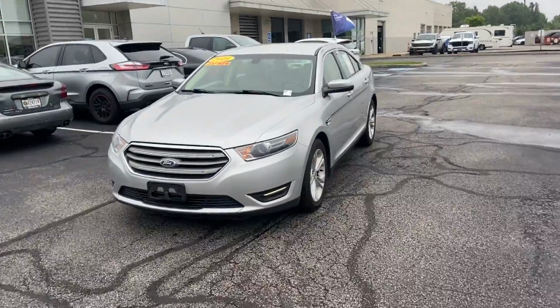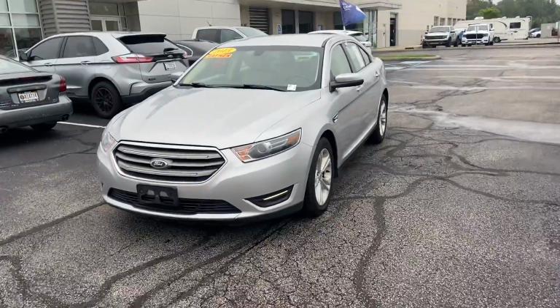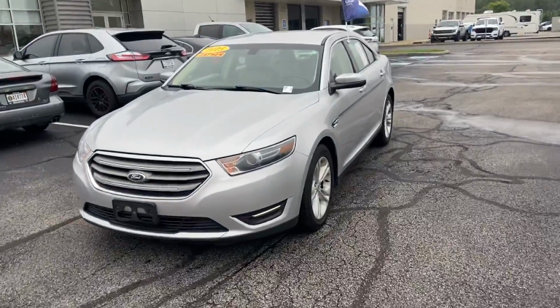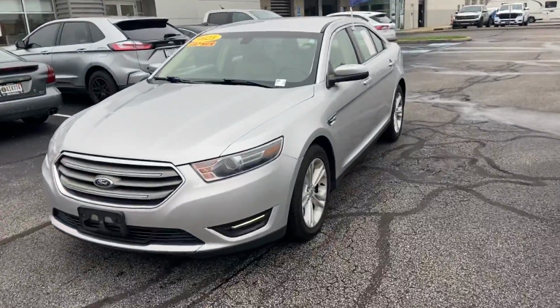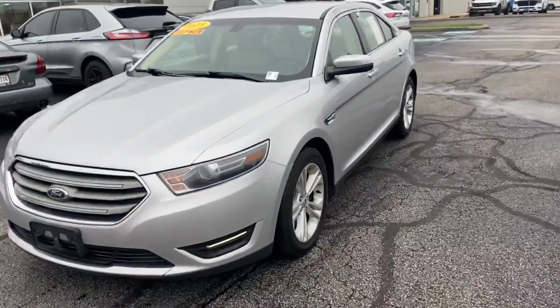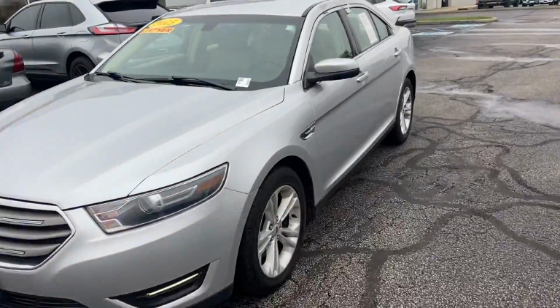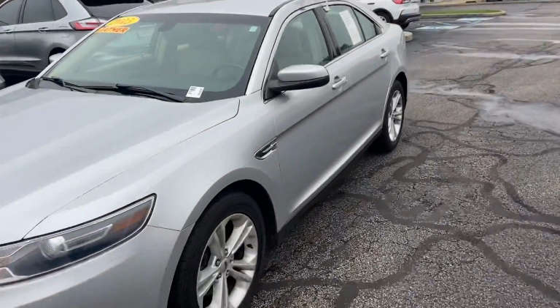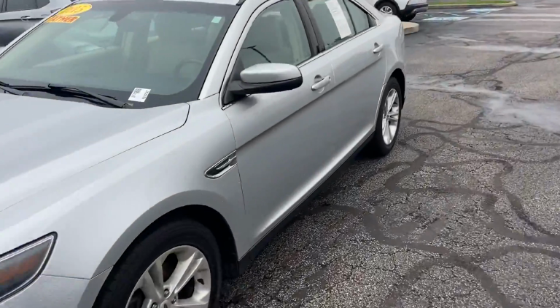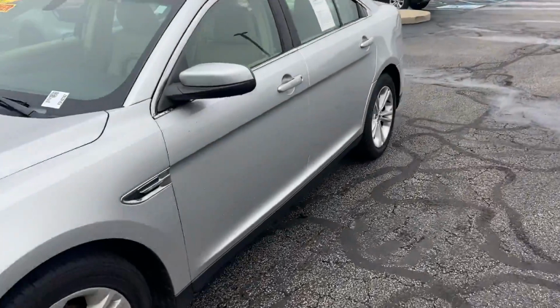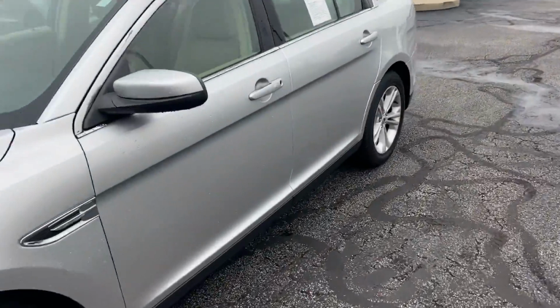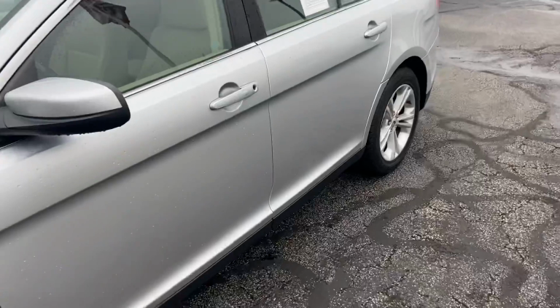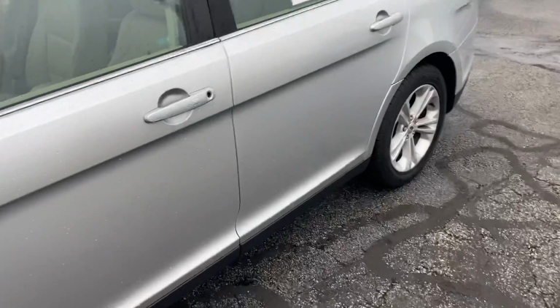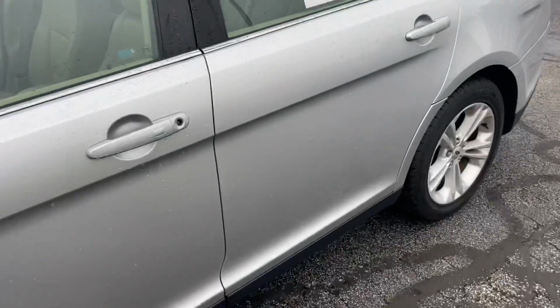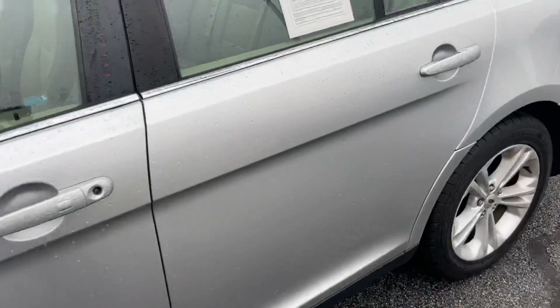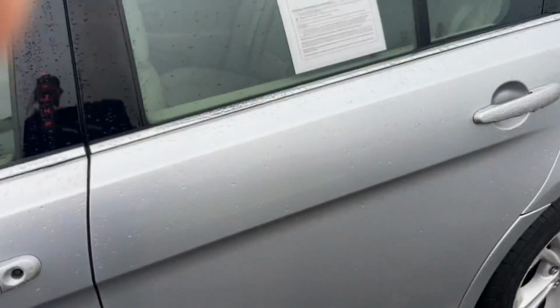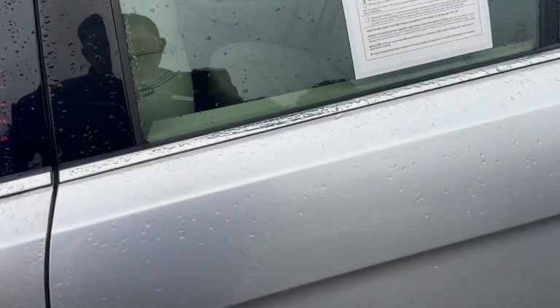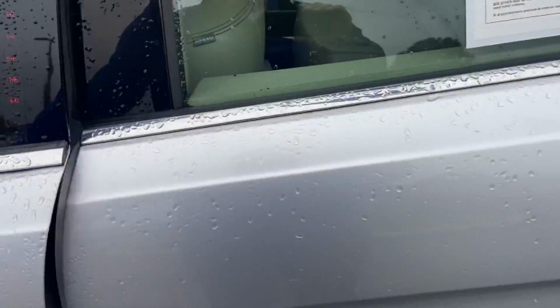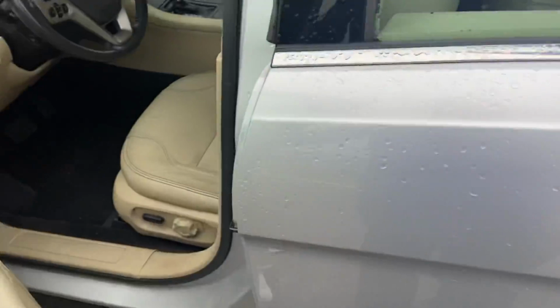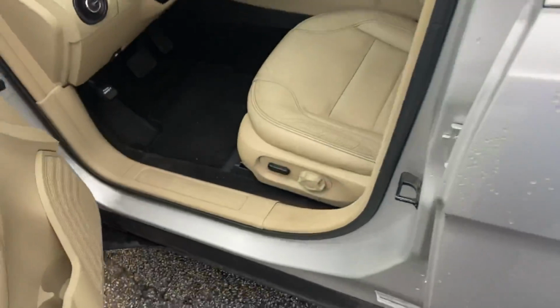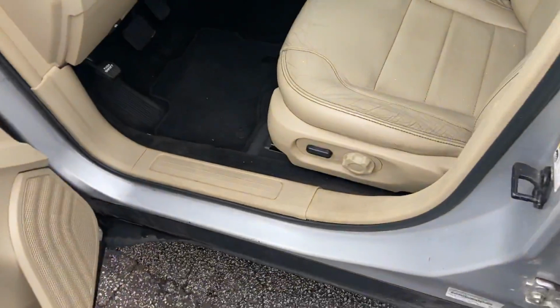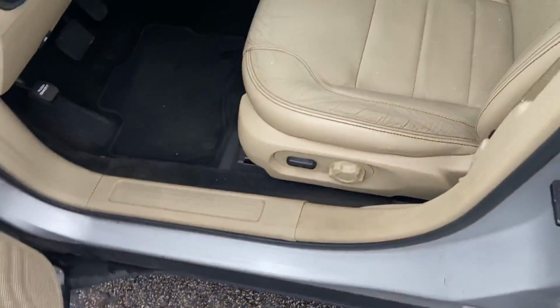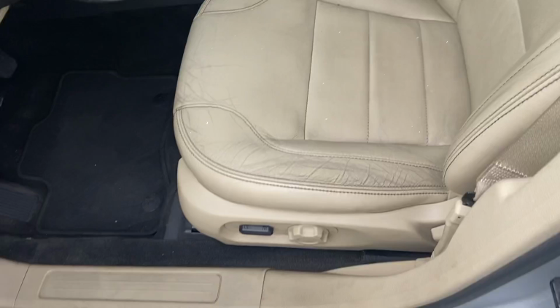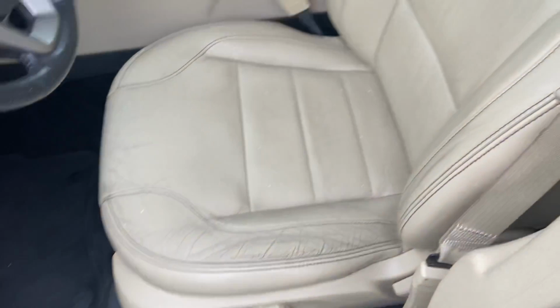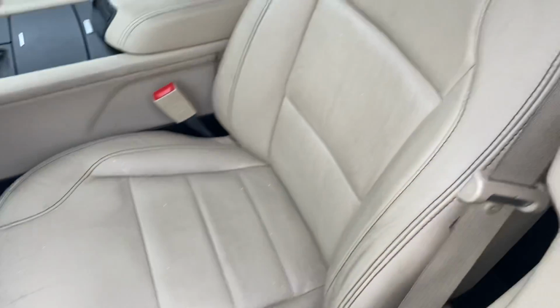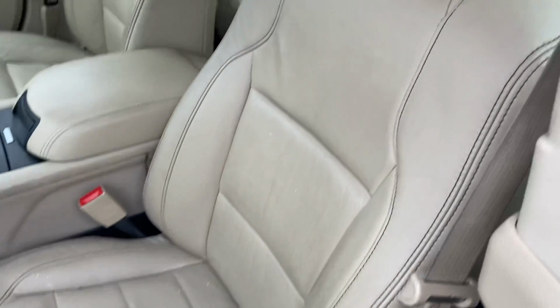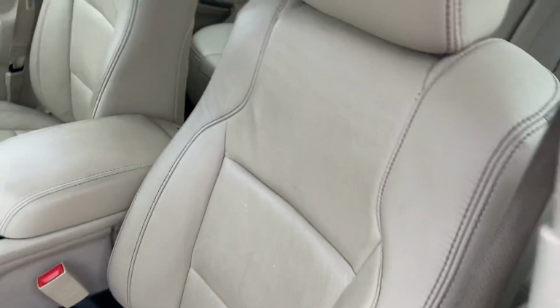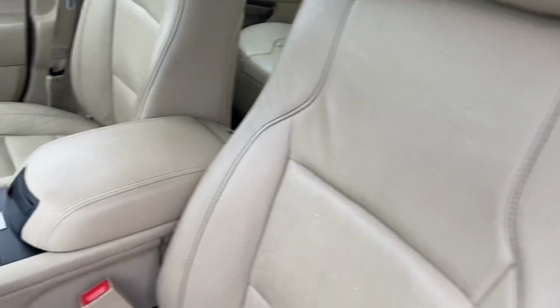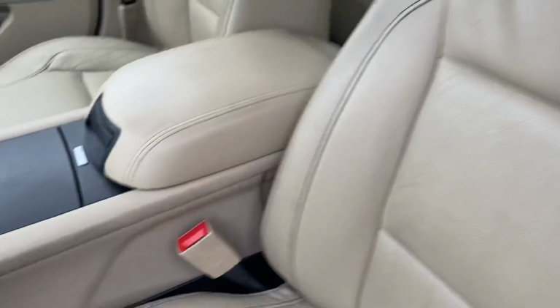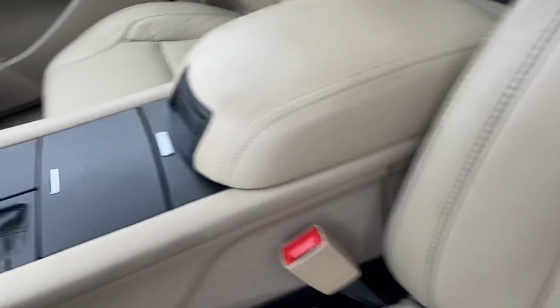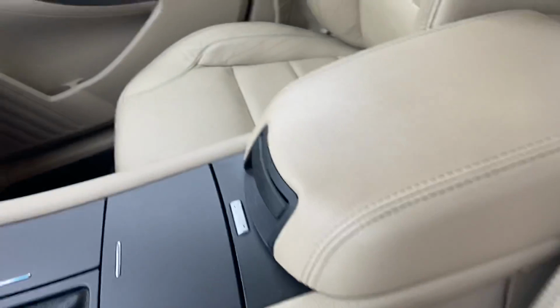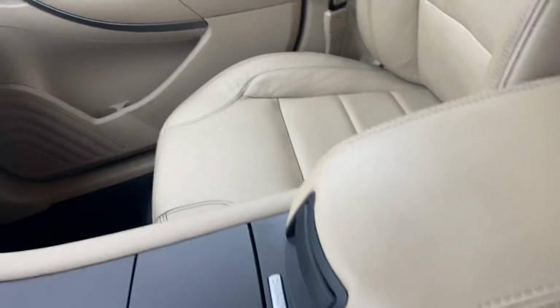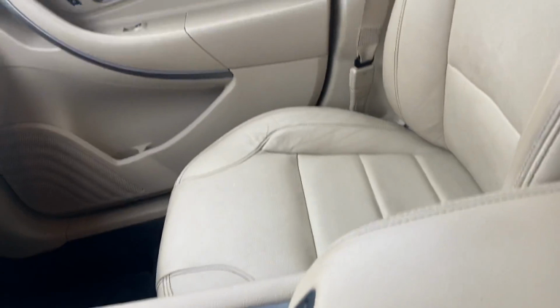This is Steve Anger with Balestas Ford. This is the 2015 Ford Taurus — it is silver on the outside, with a tan leather interior on the inside and a nice big console.